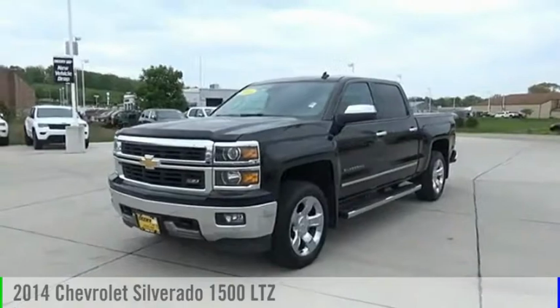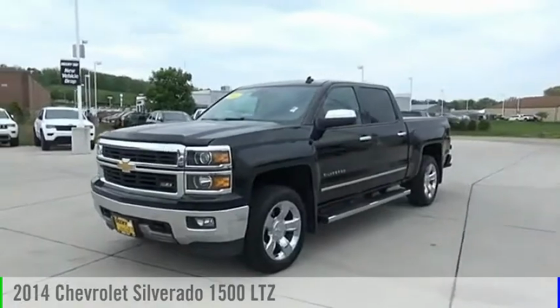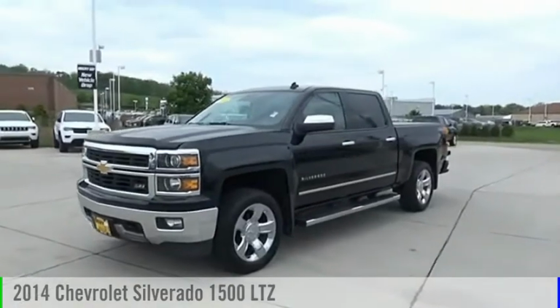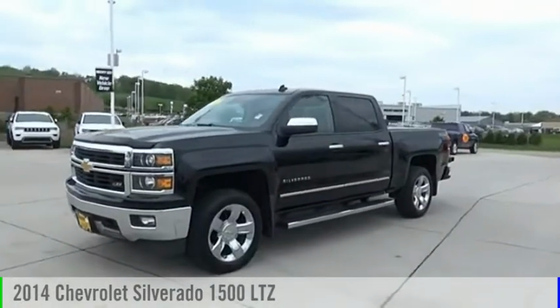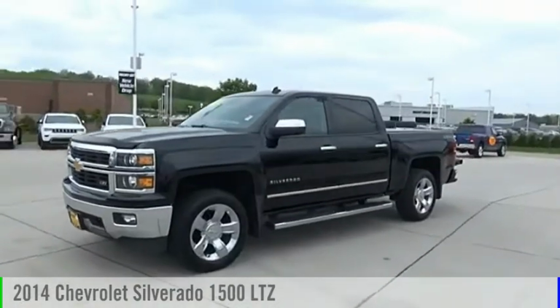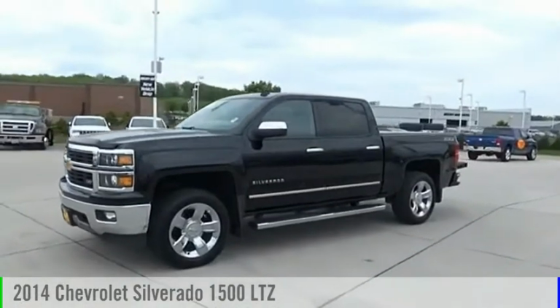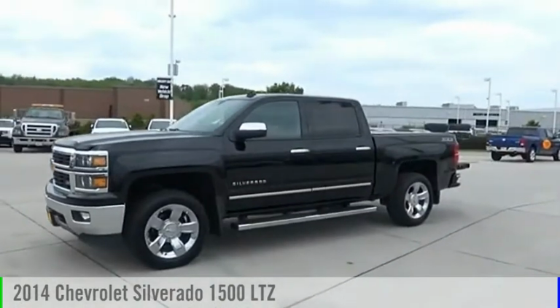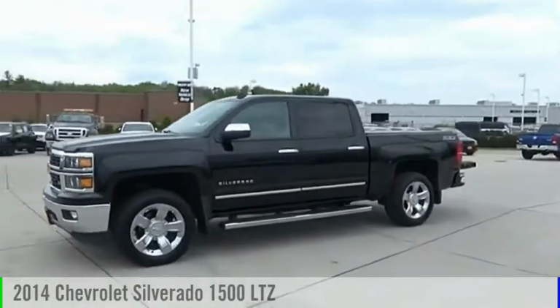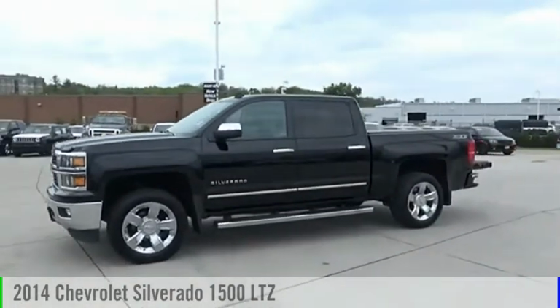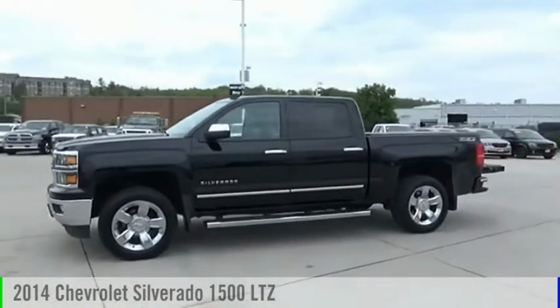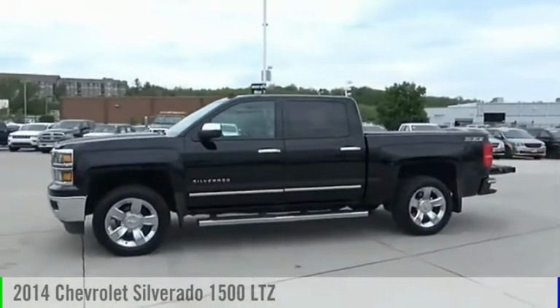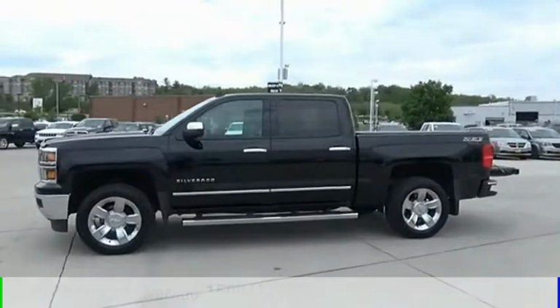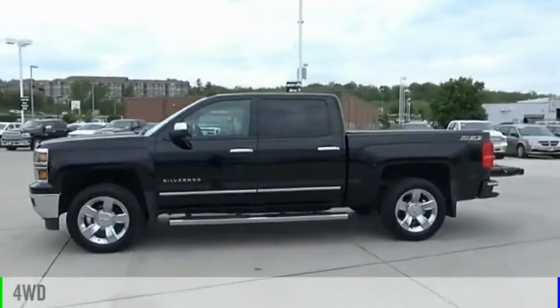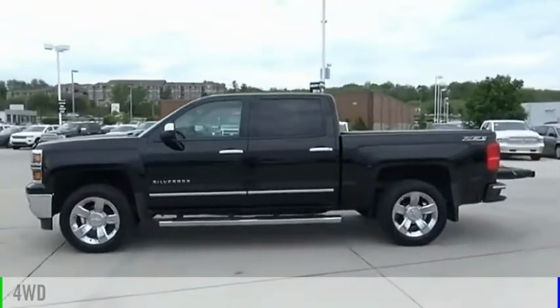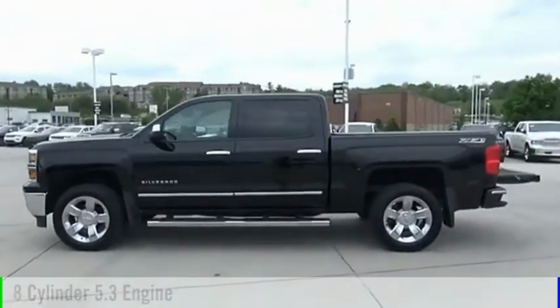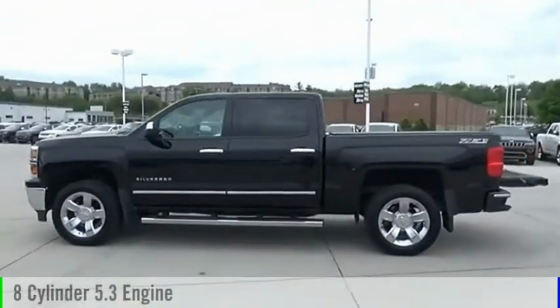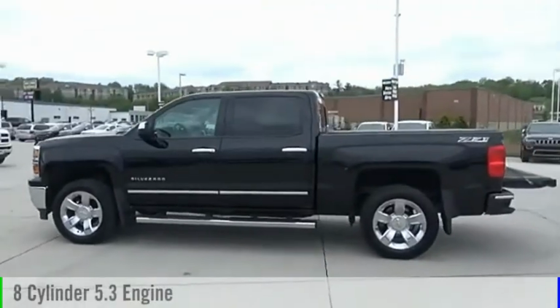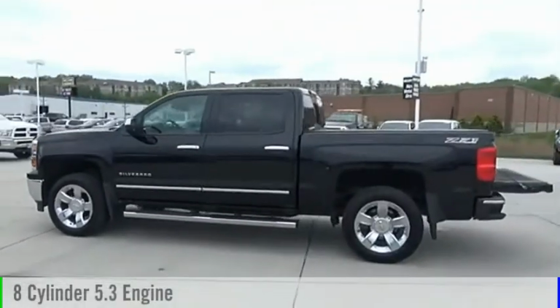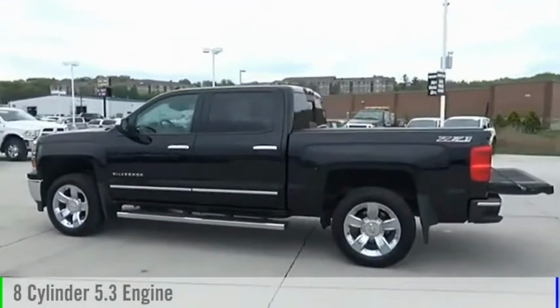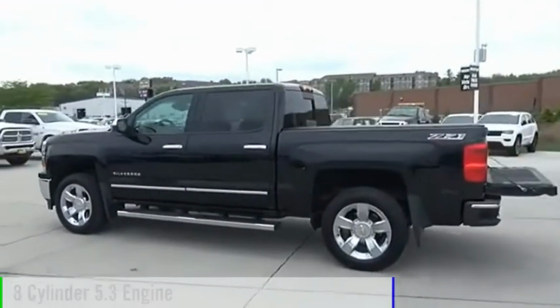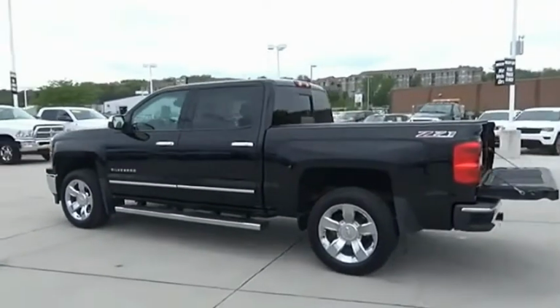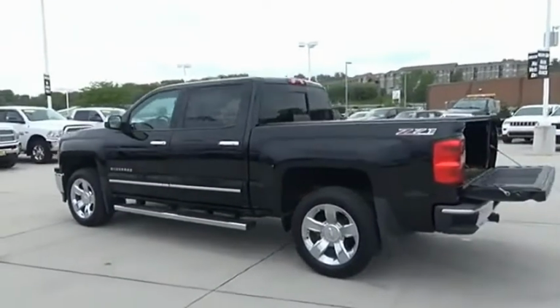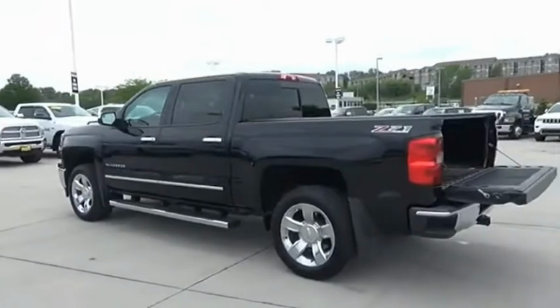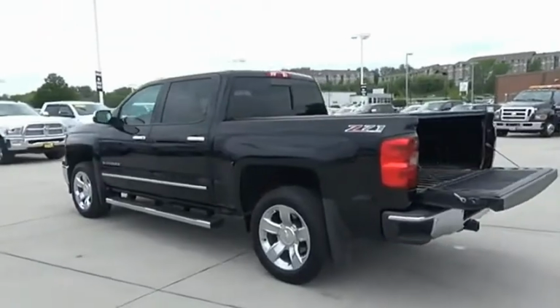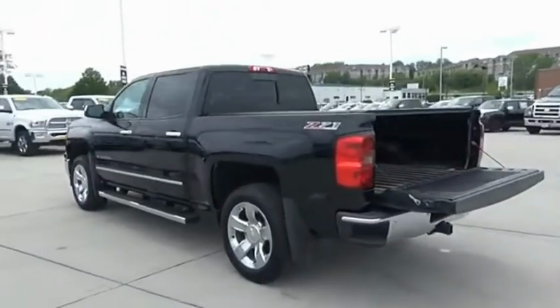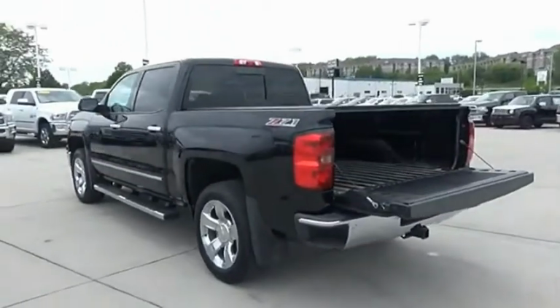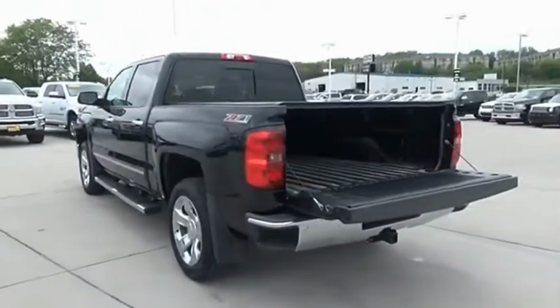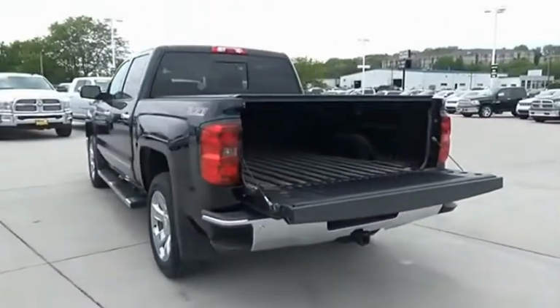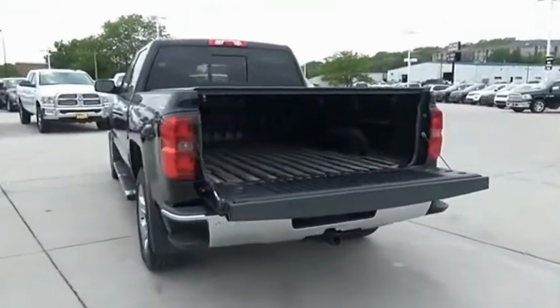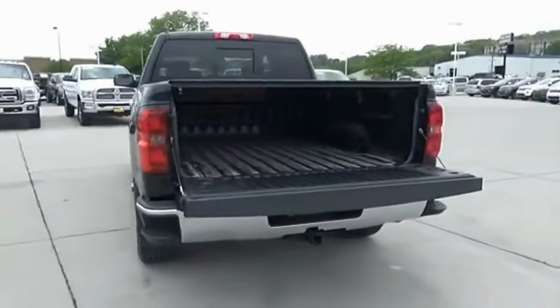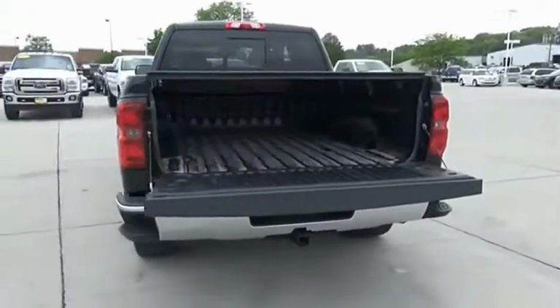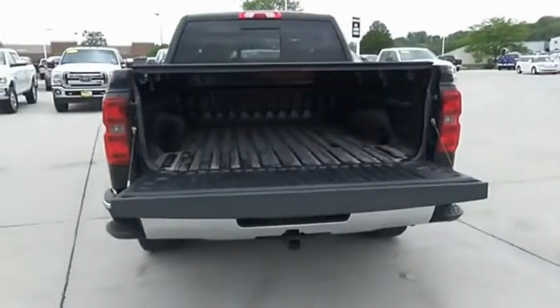Today, with the 2014 Silverado 1500, this vehicle is powered by a 4-wheel drive, 8-cylinder, 5.3-liter engine. The Chevy Silverado 1500 has the lowest cost of ownership of any full-size pickup.